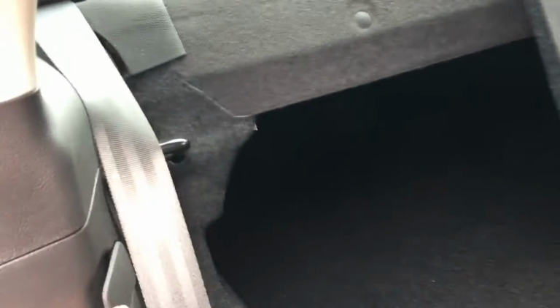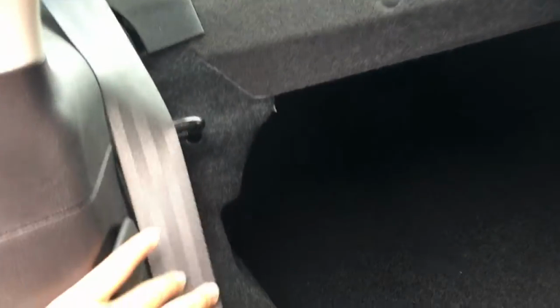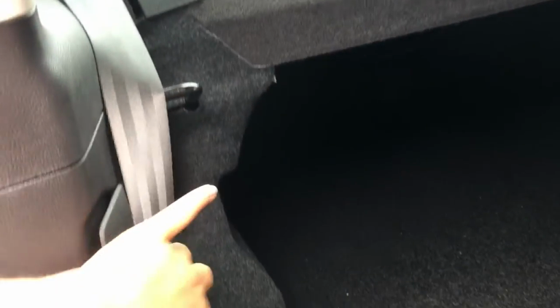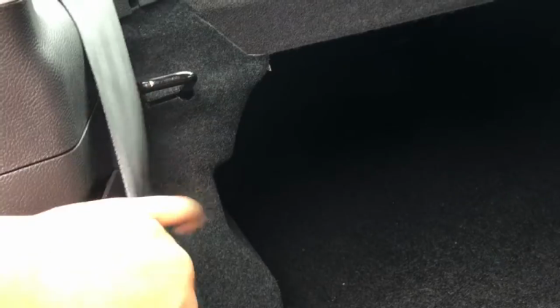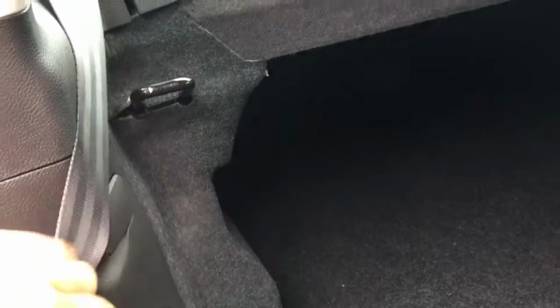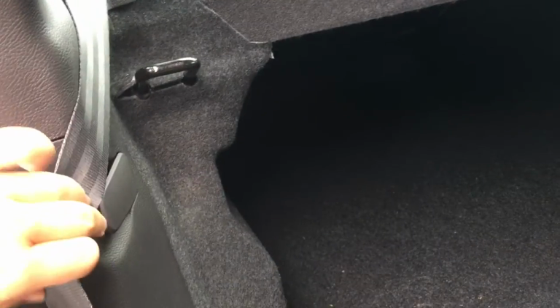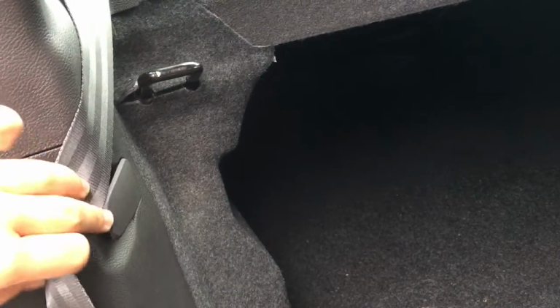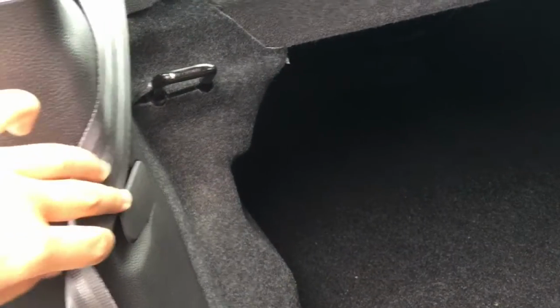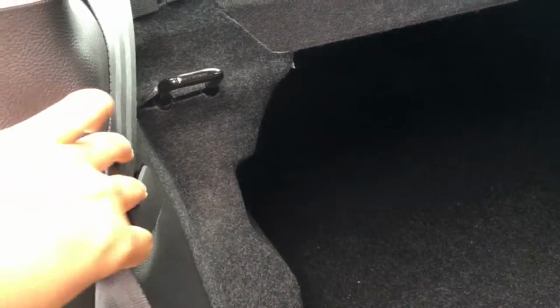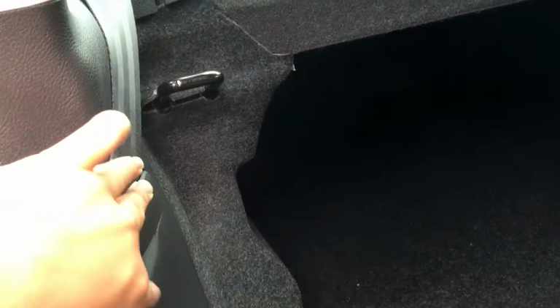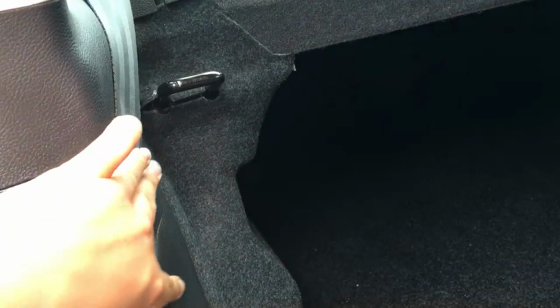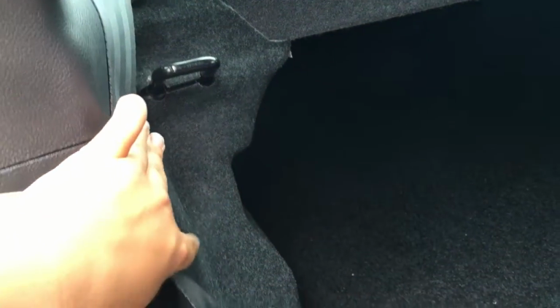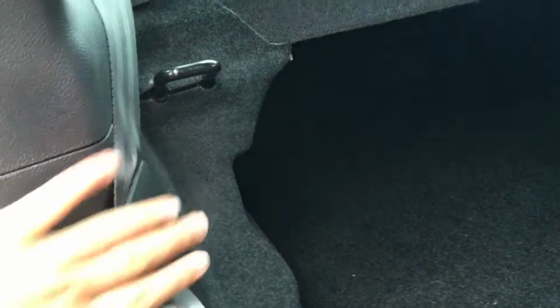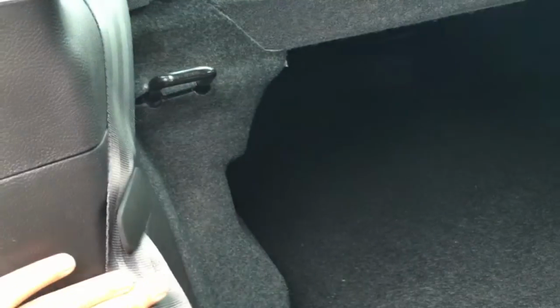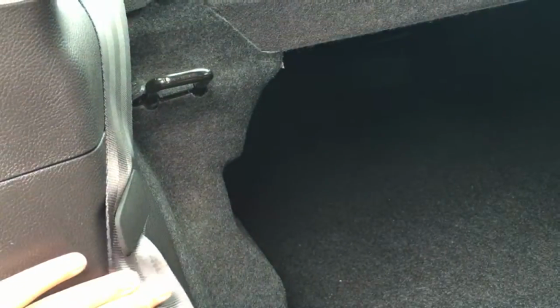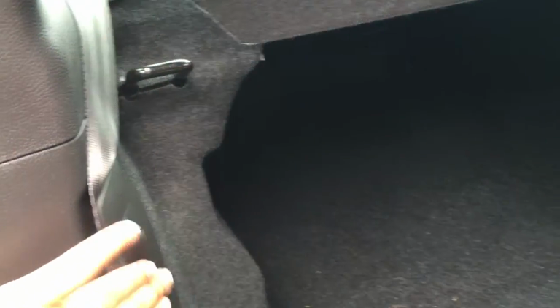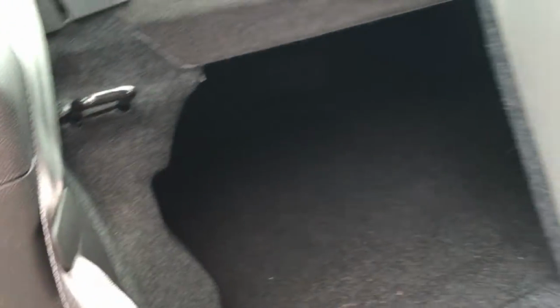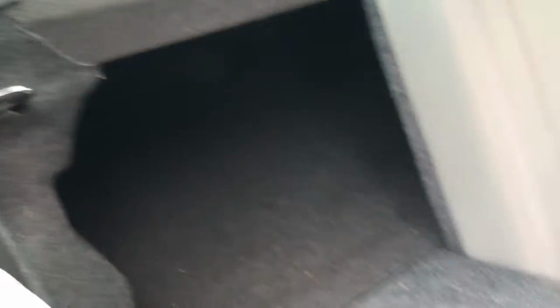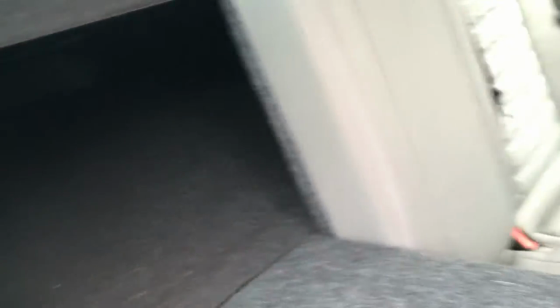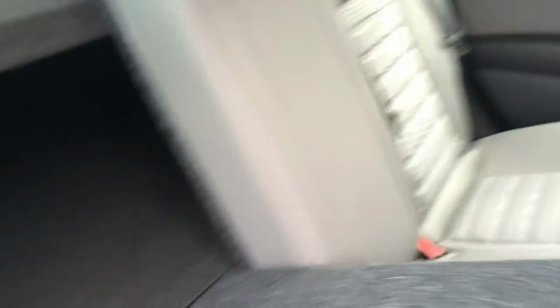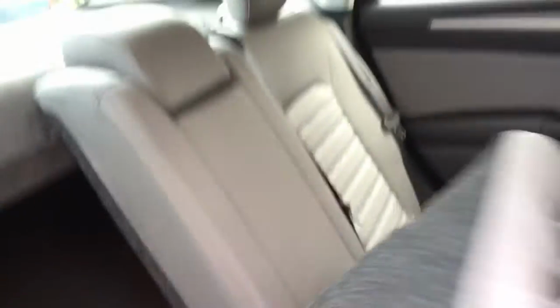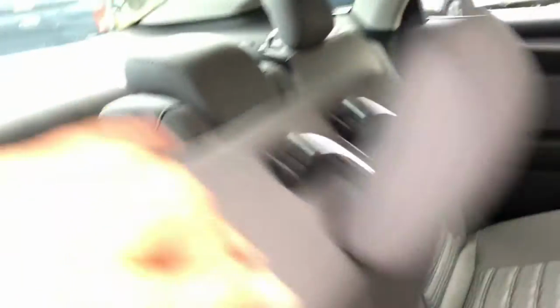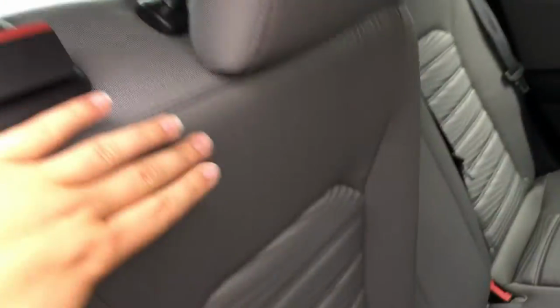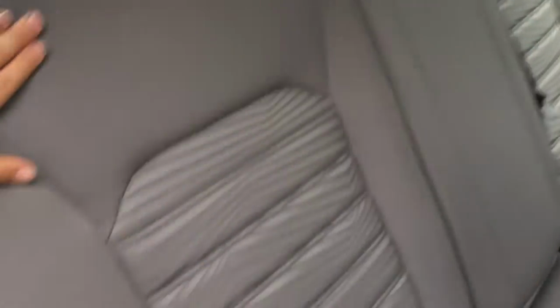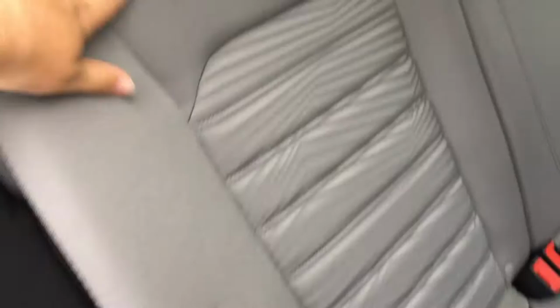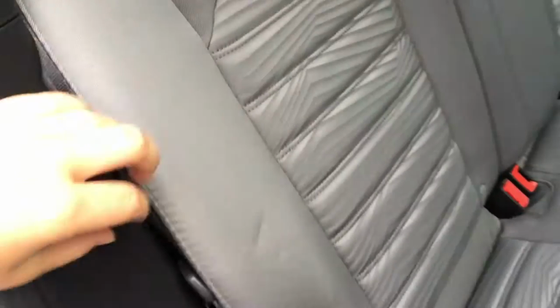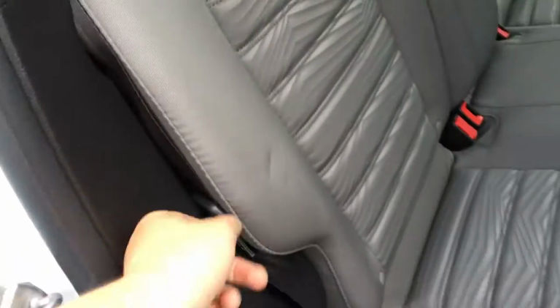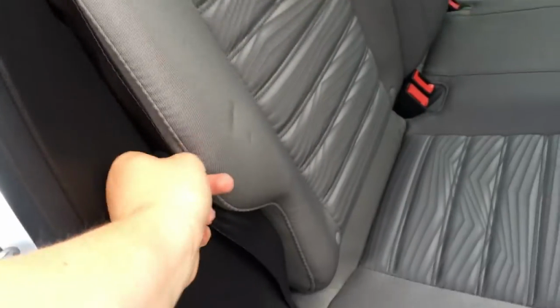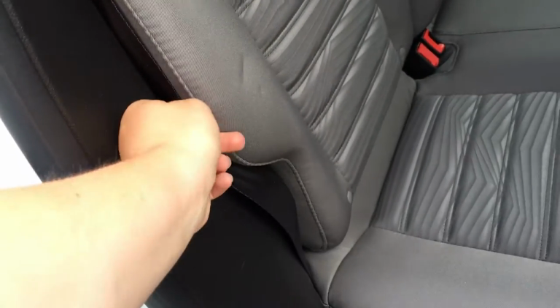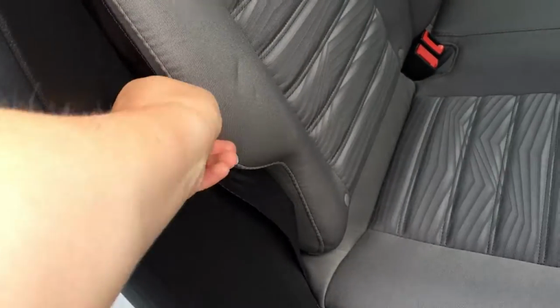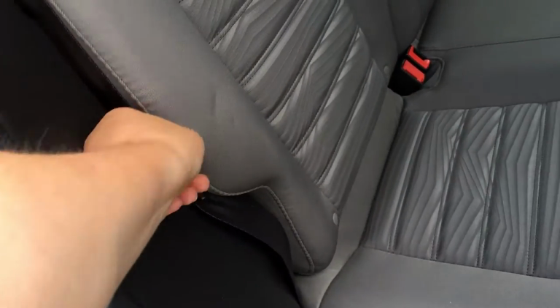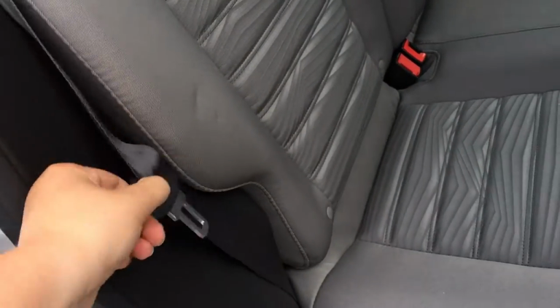Don't worry about losing your seatbelt when you flip the seats back up. It slides into that piece right there, and you can still pull it out.